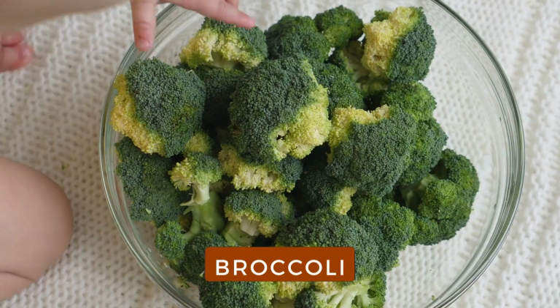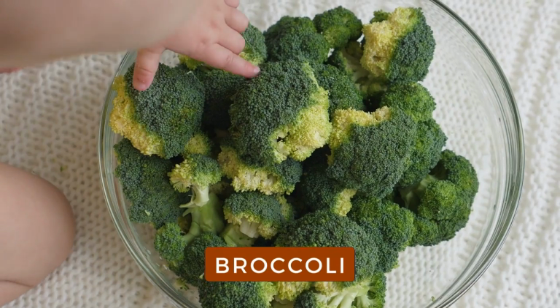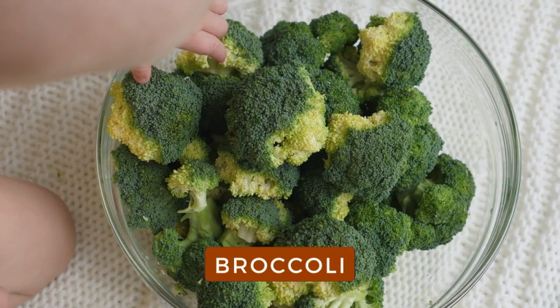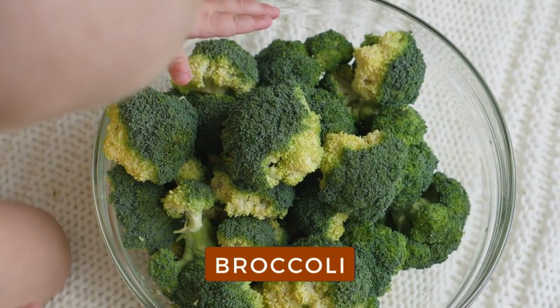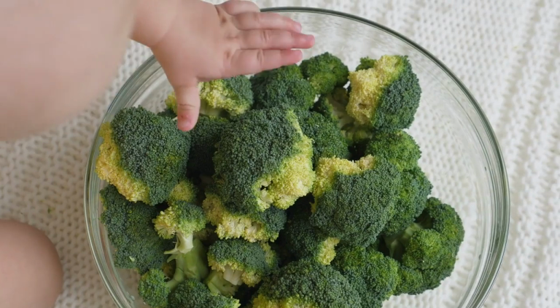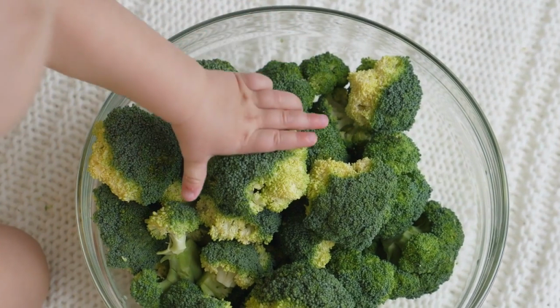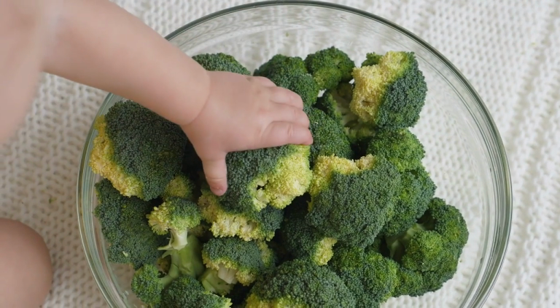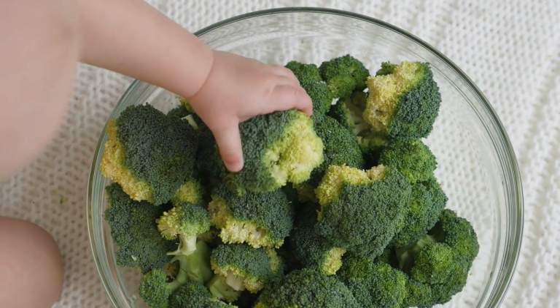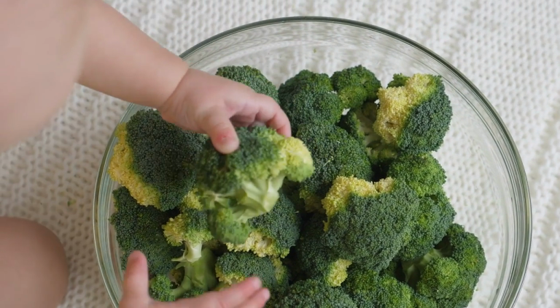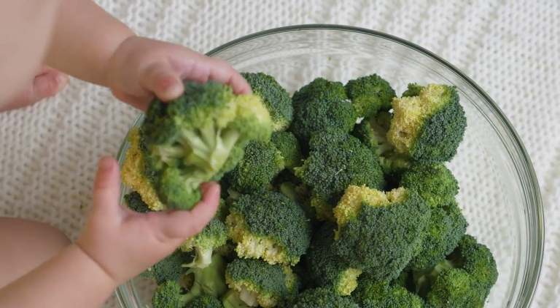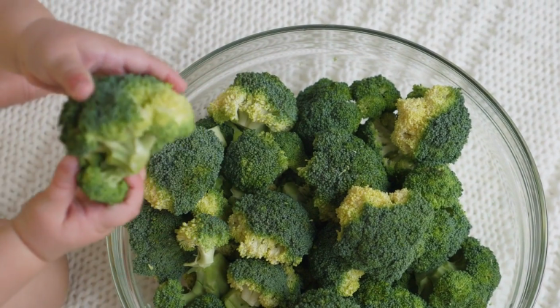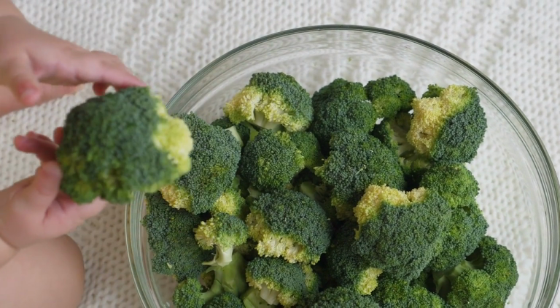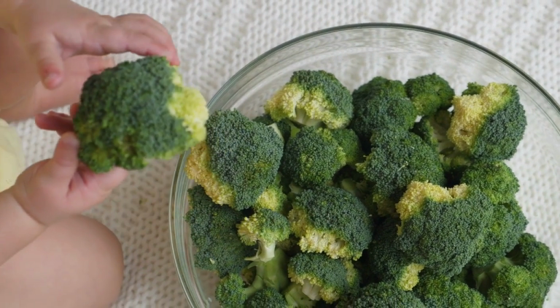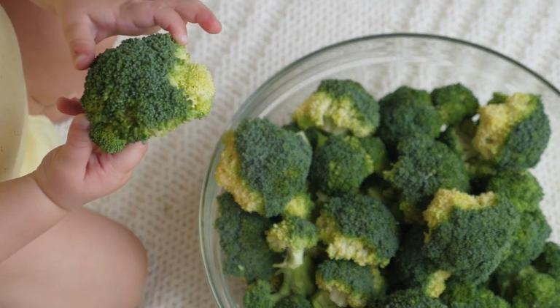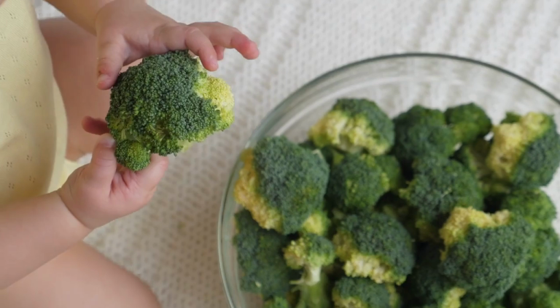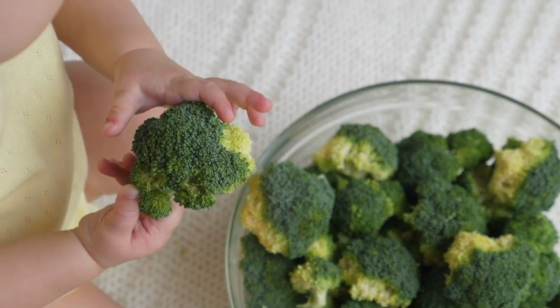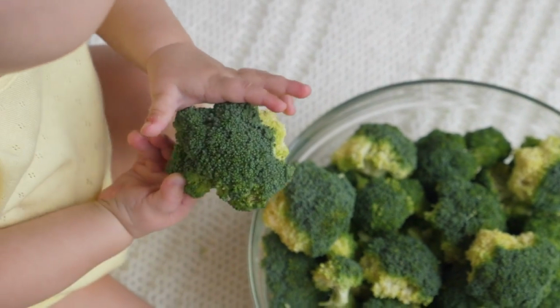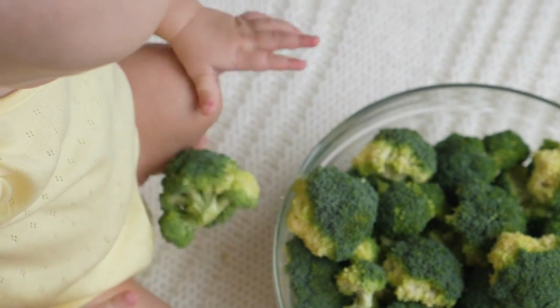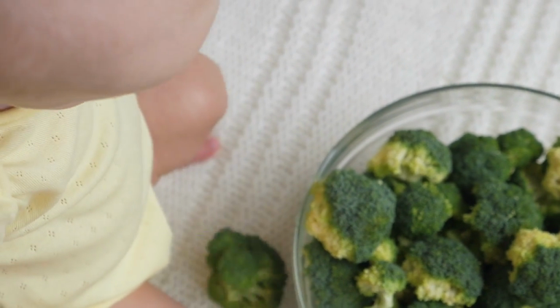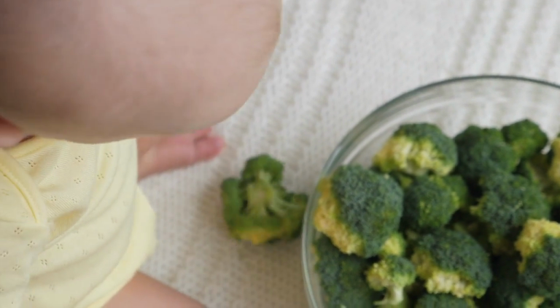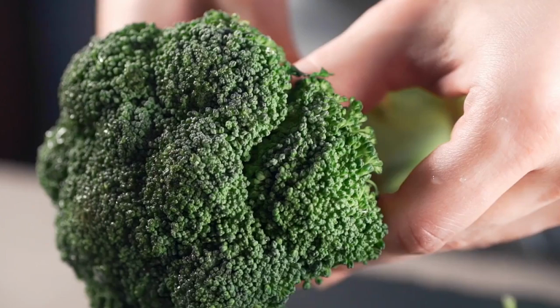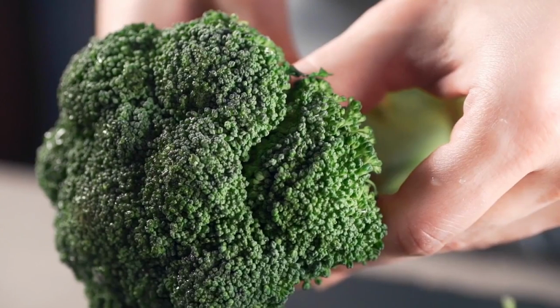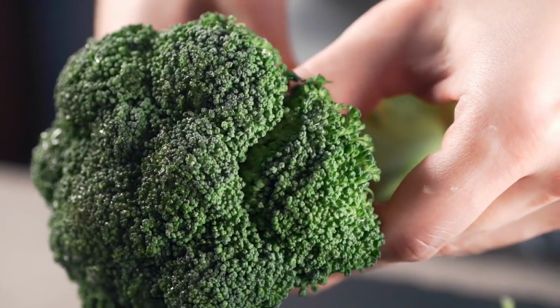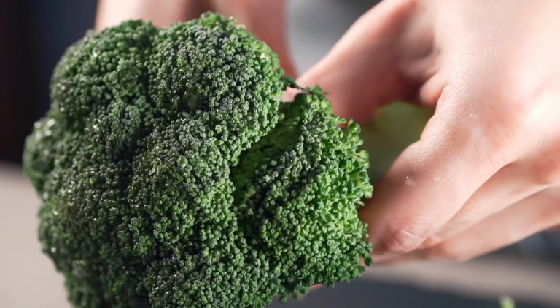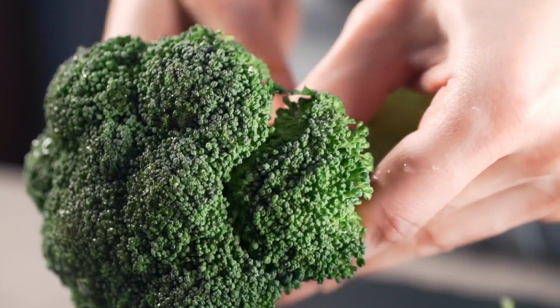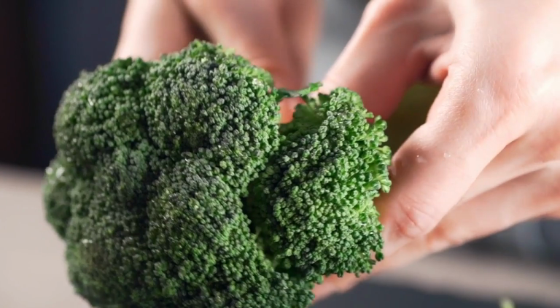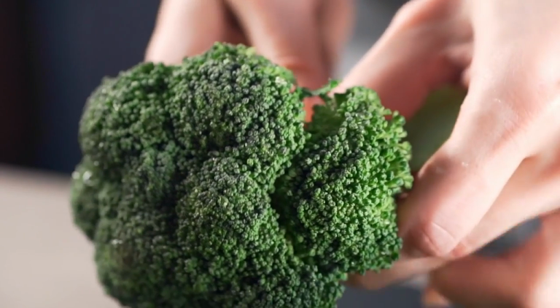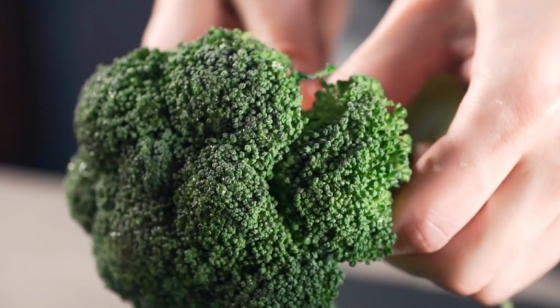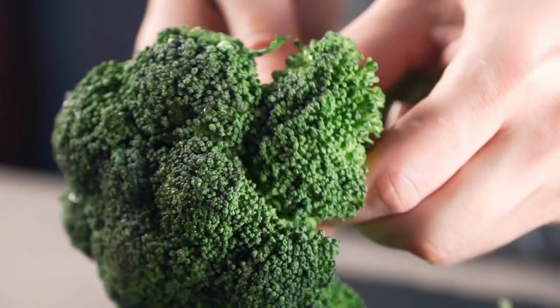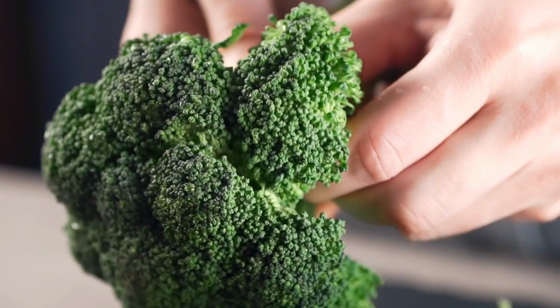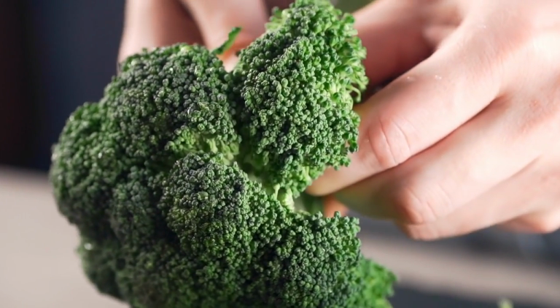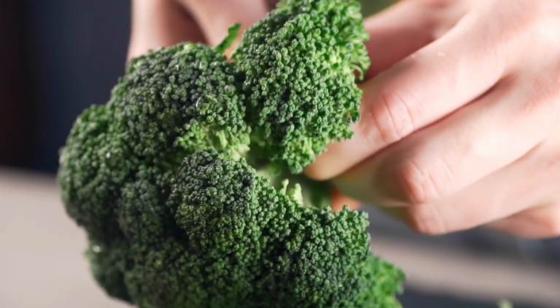Broccoli. Broccoli is an anti-inflammatory, anti-aging powerhouse packed with vitamins C and K, a variety of antioxidants, fiber, folate, lutein, and calcium. Your body needs vitamin C for the production of collagen, the main protein in skin that gives it strength and elasticity.